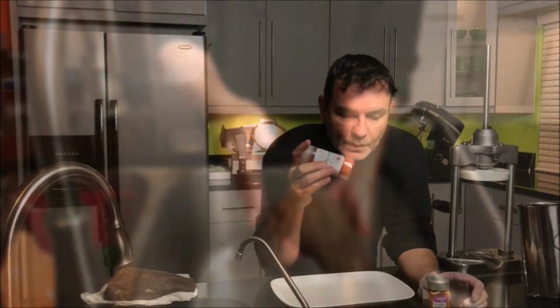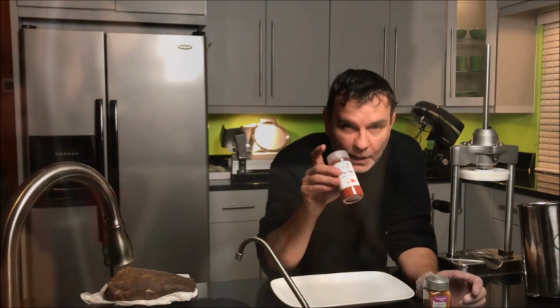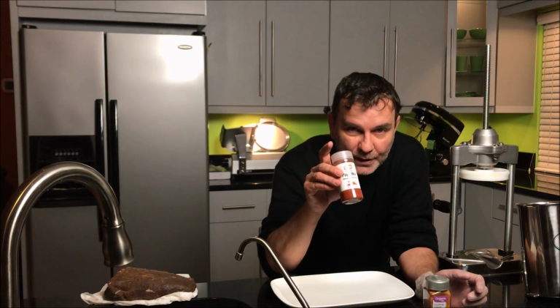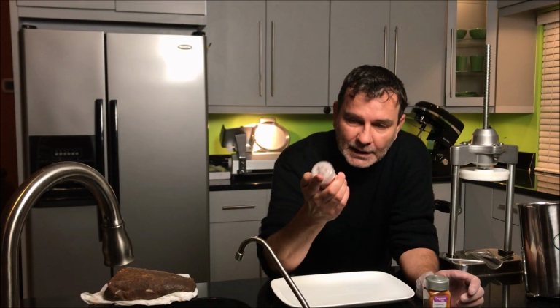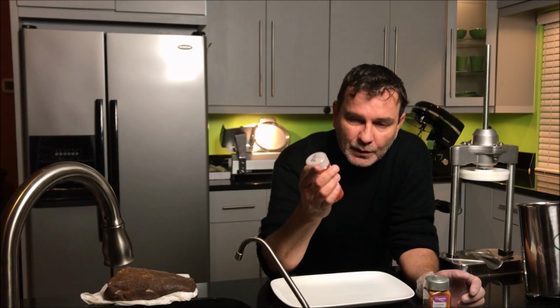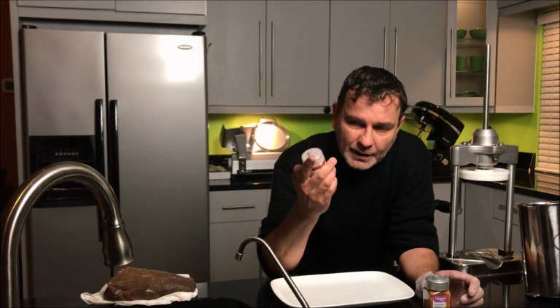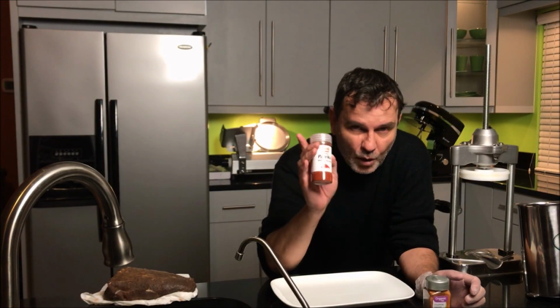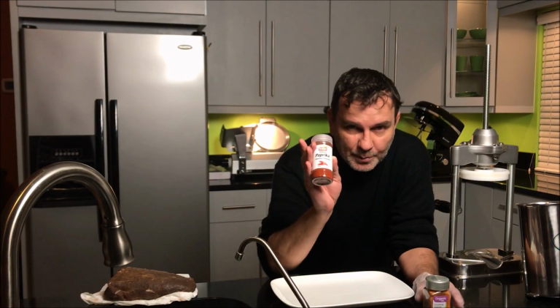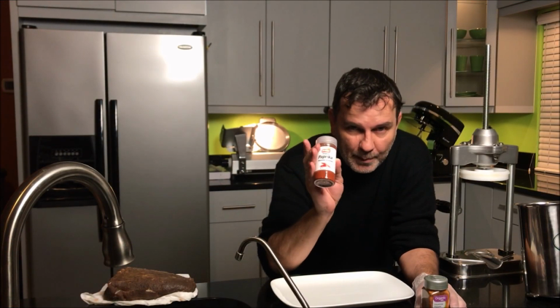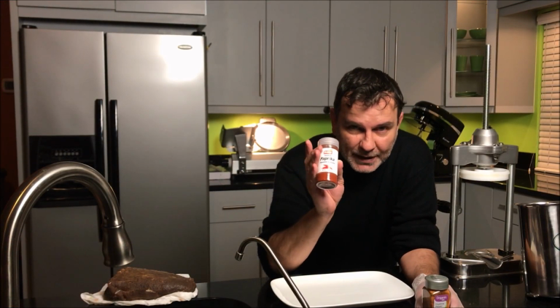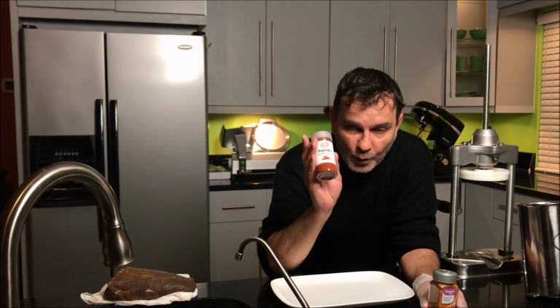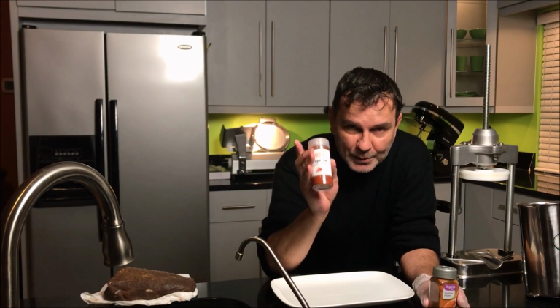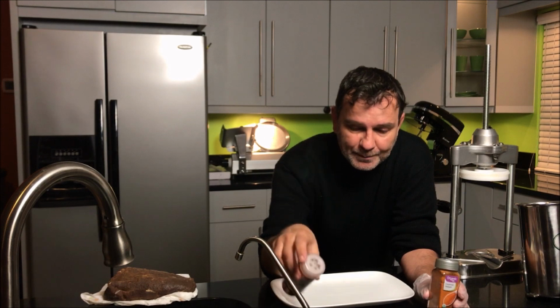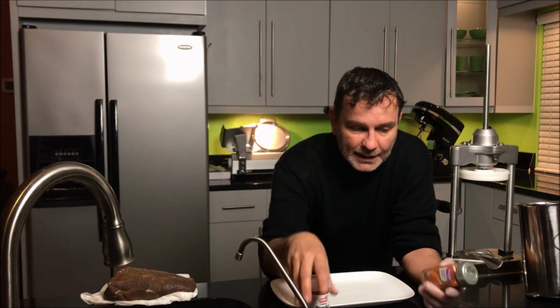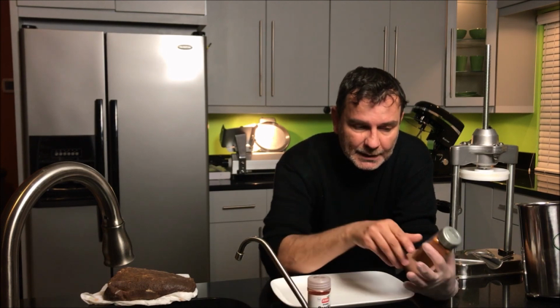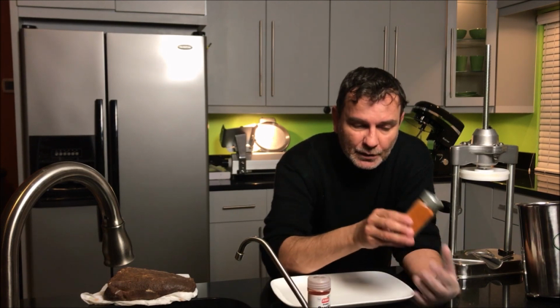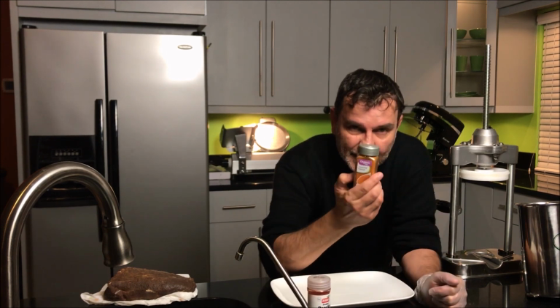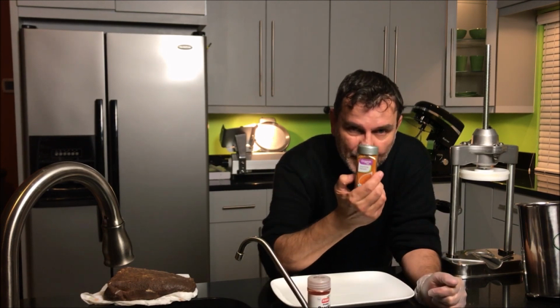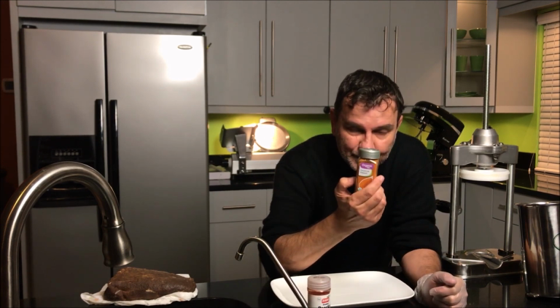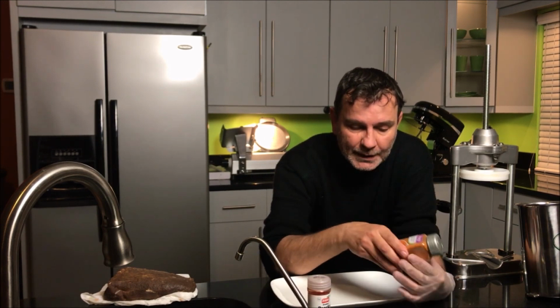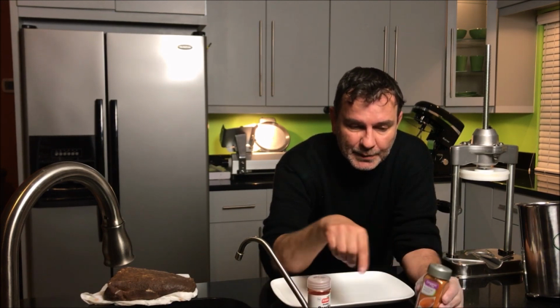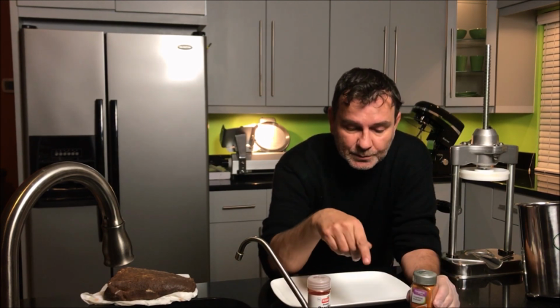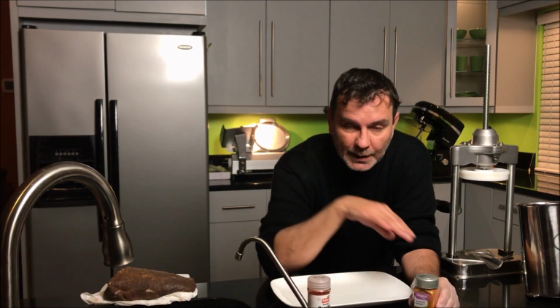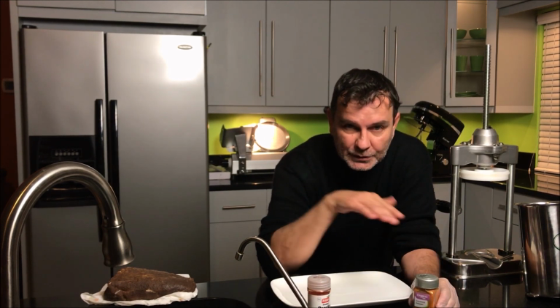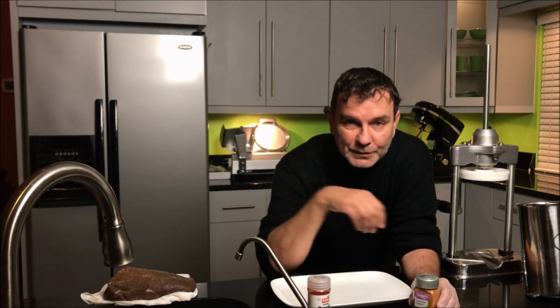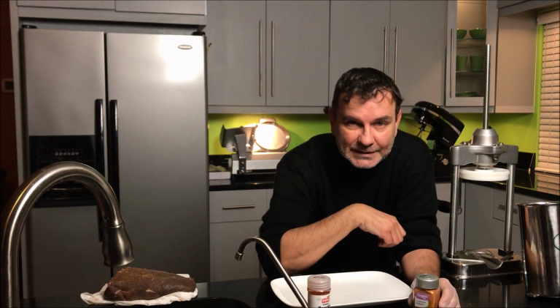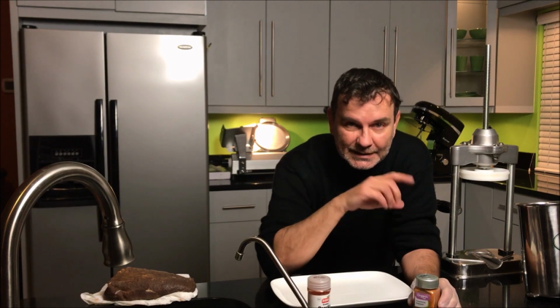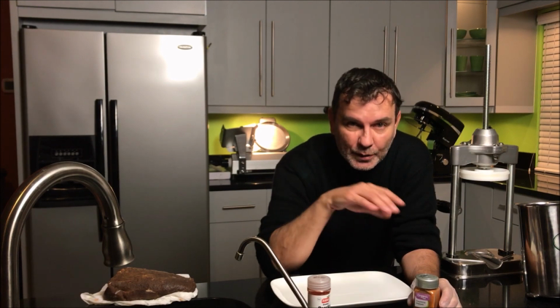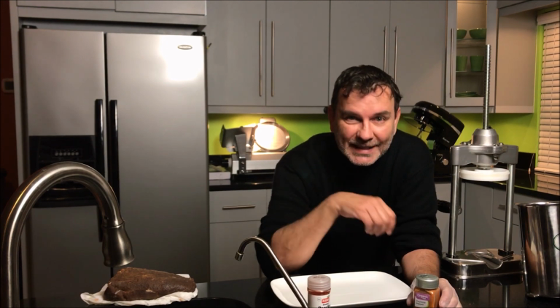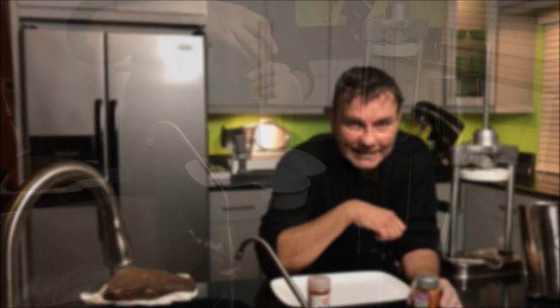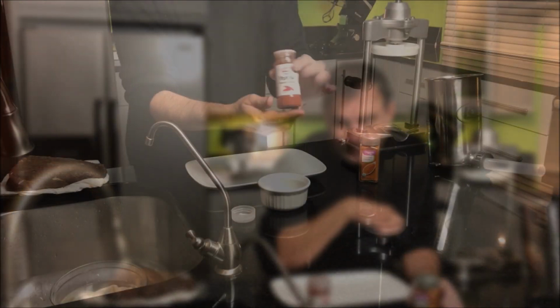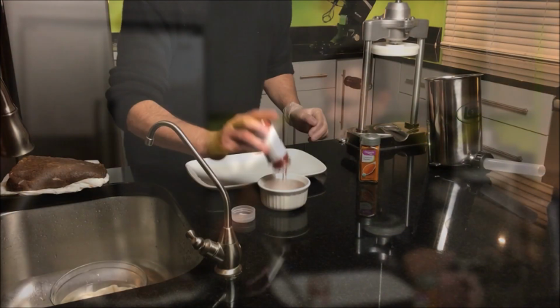I'm gonna mix a little smoked paprika, or regular paprika, and a little cayenne pepper, mix it and pass it through the meat. Then I'm gonna put it in the casing.